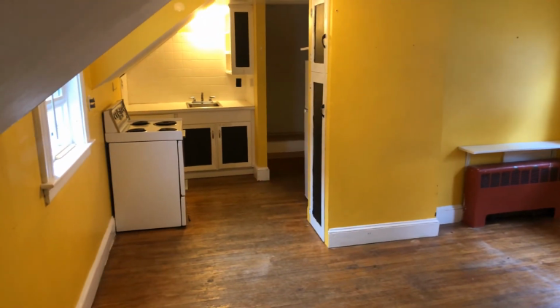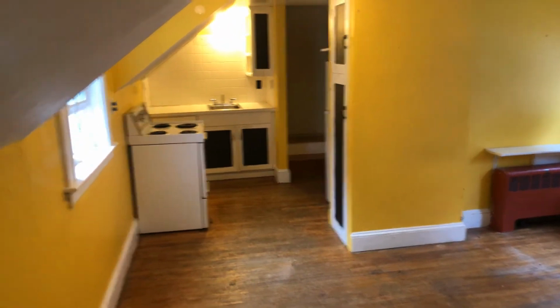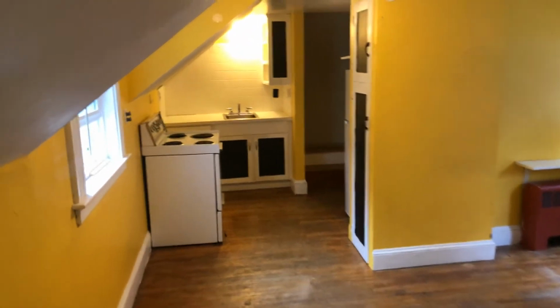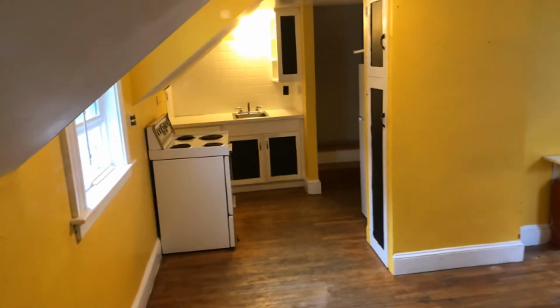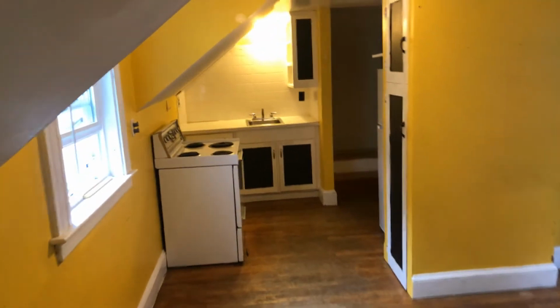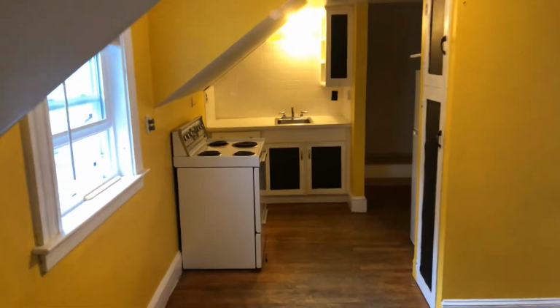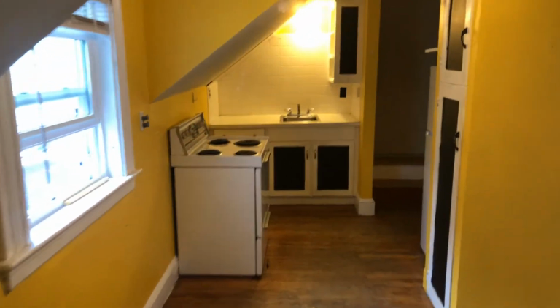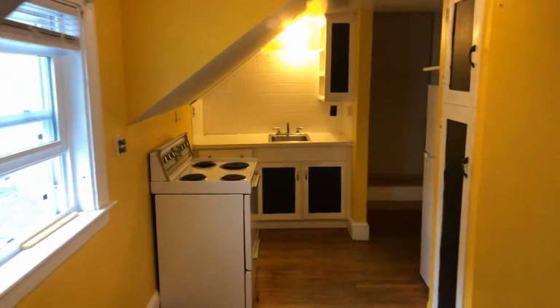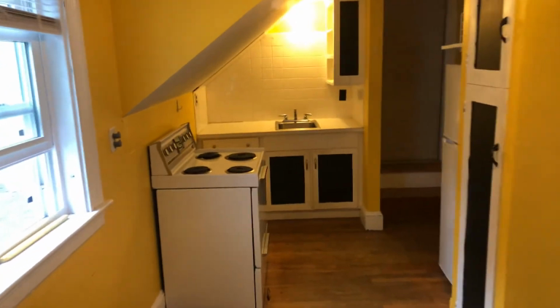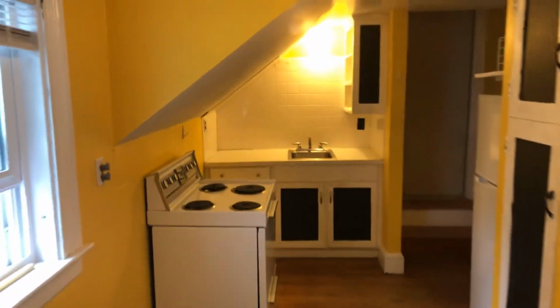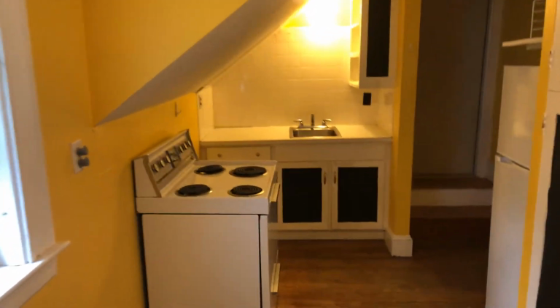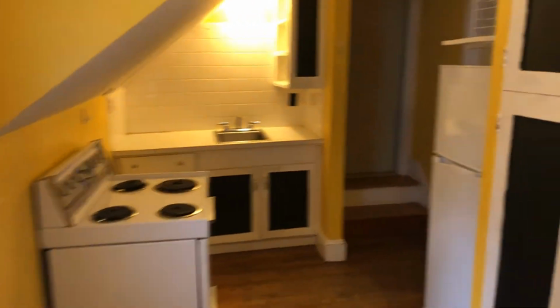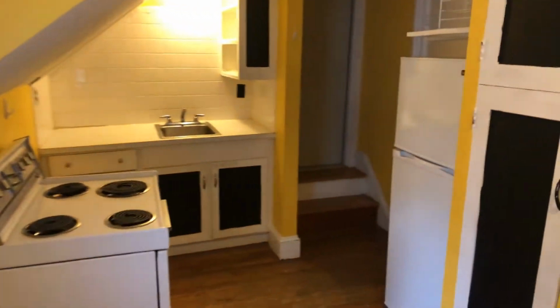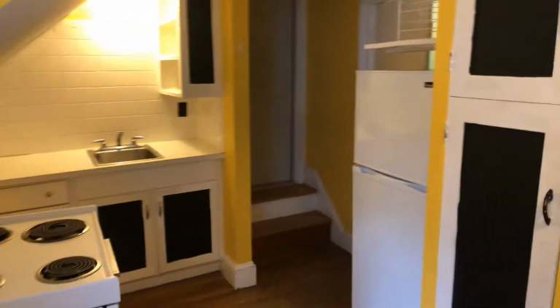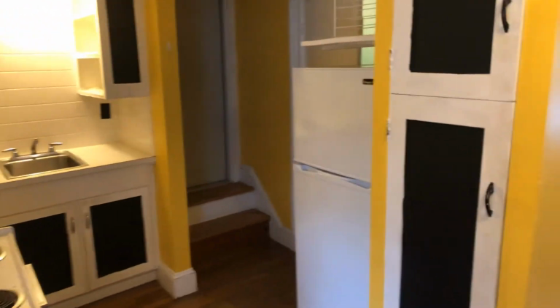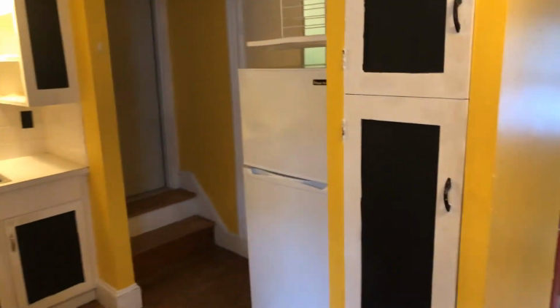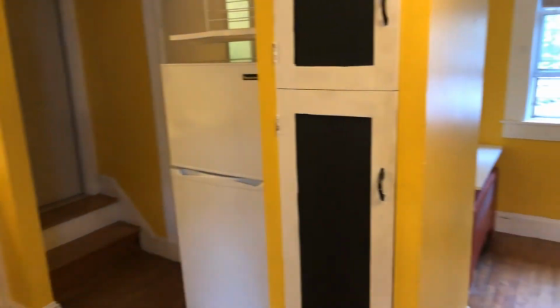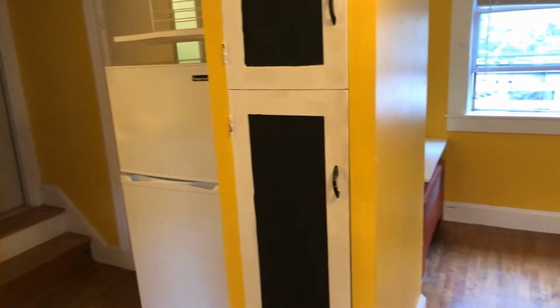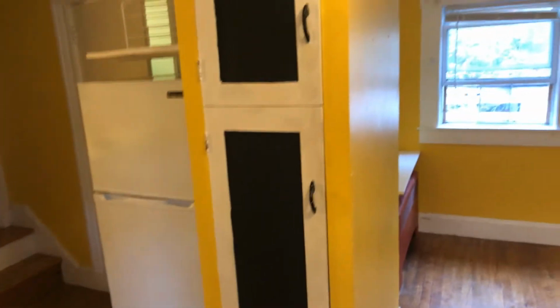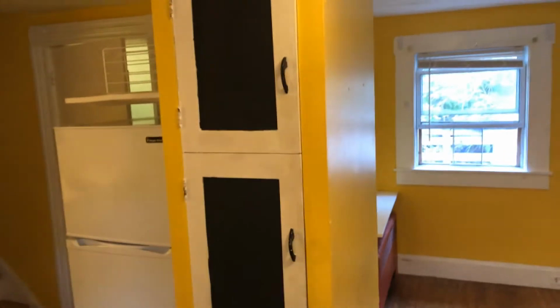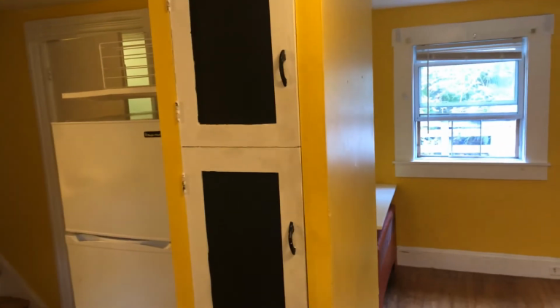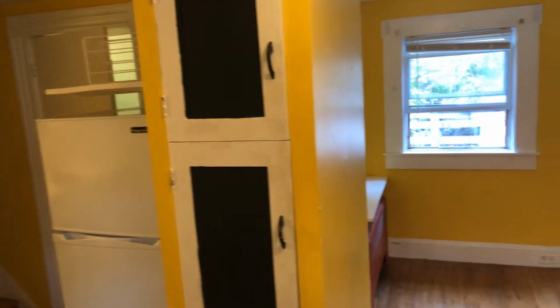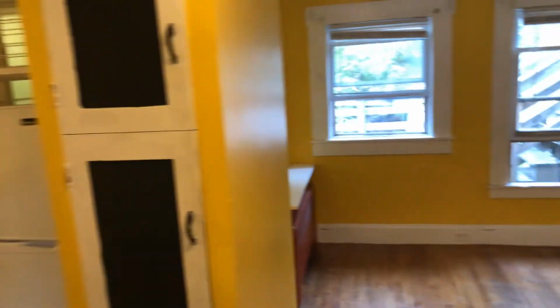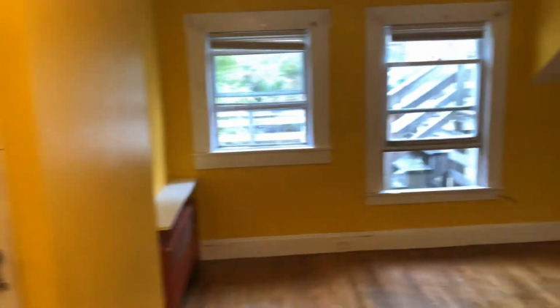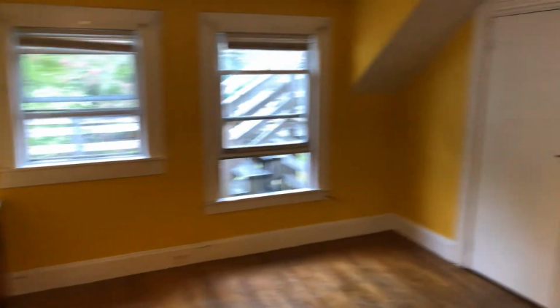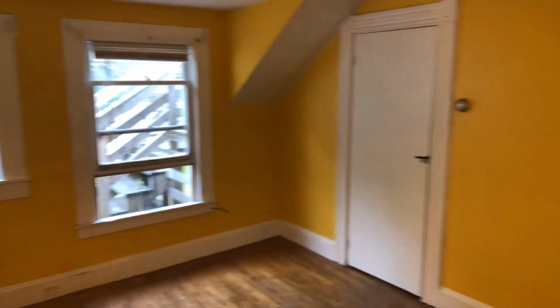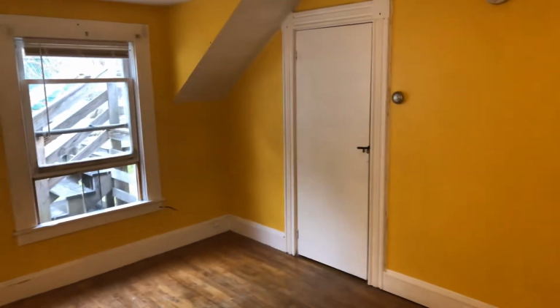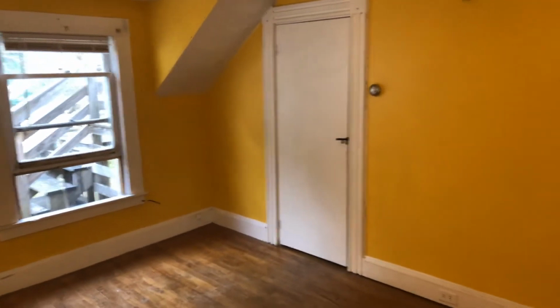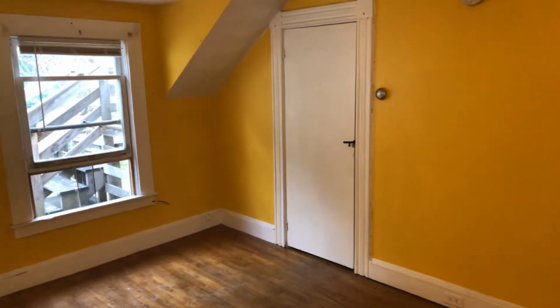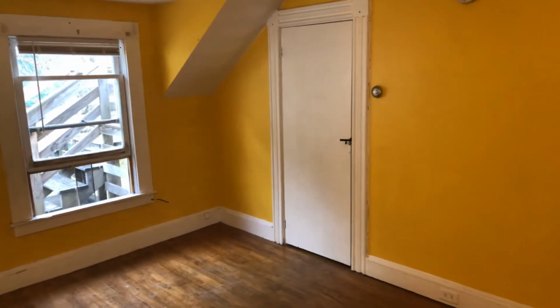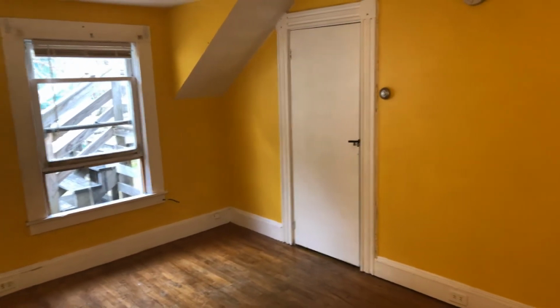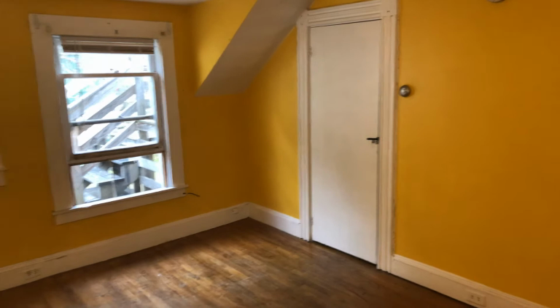Full-size oven, small kitchen area. Refrigerator, some storage space in there. Closet there to your right.